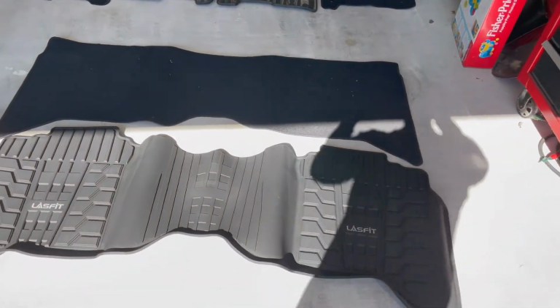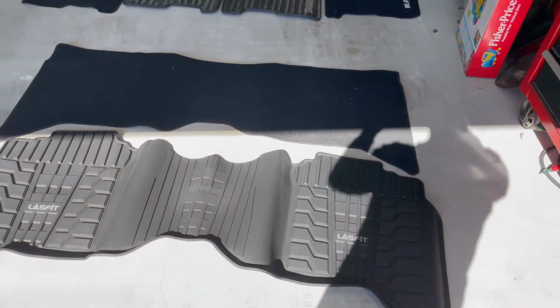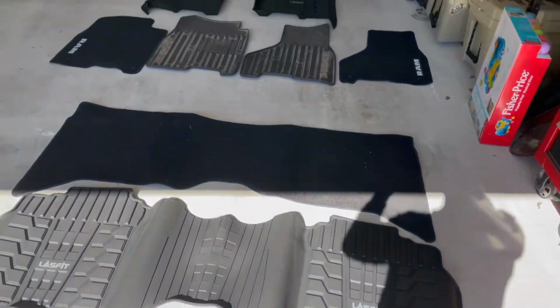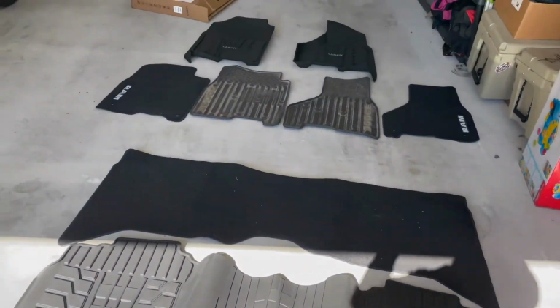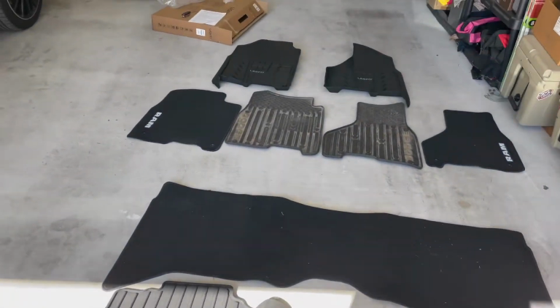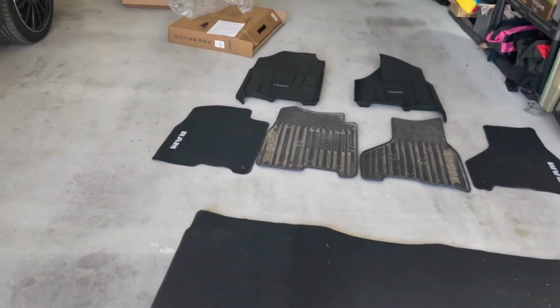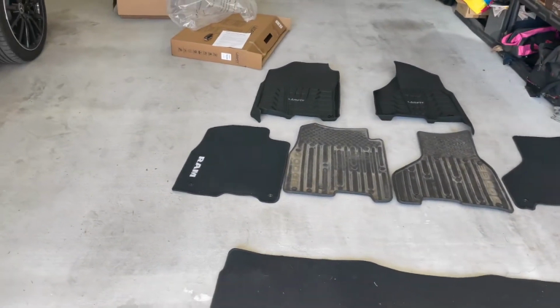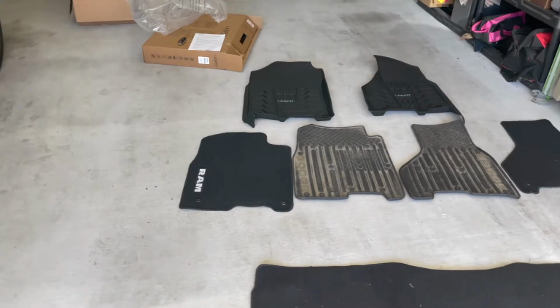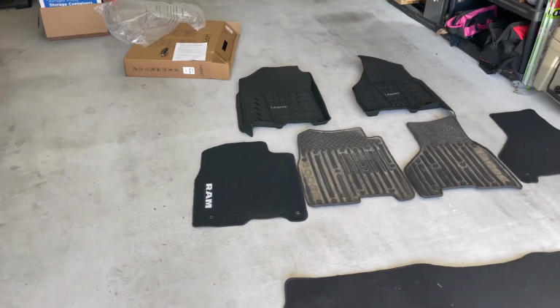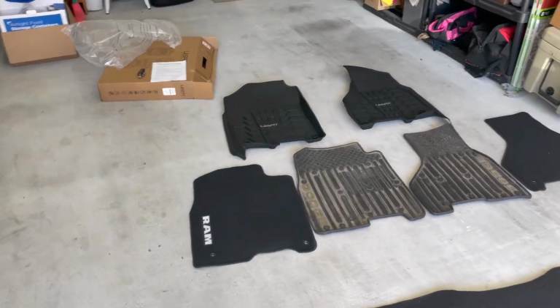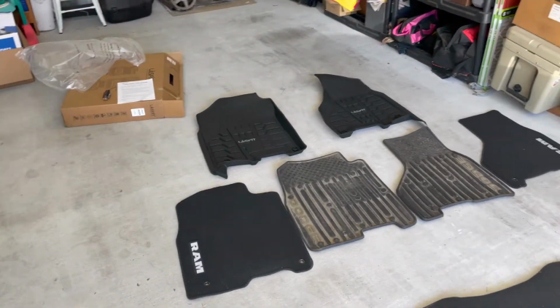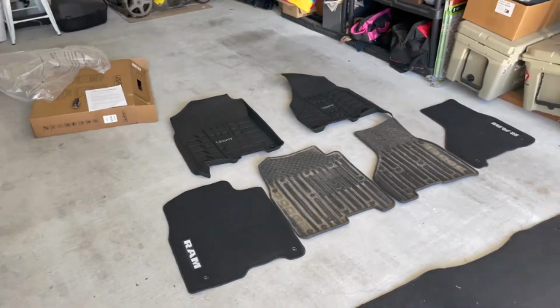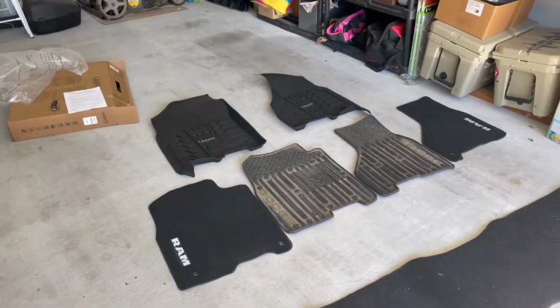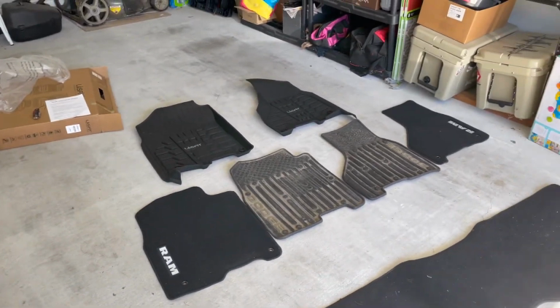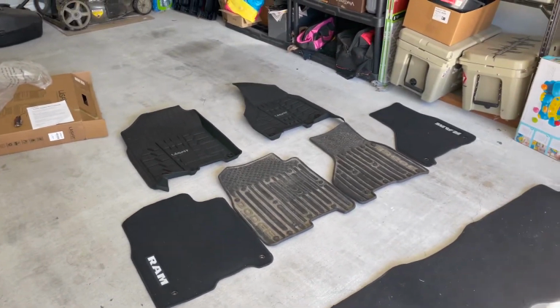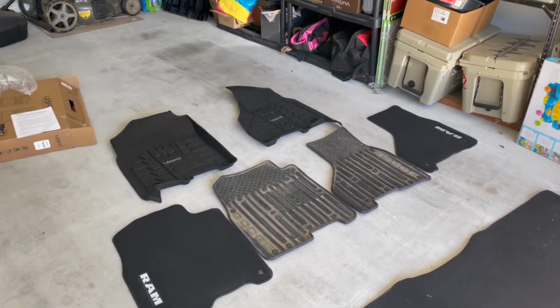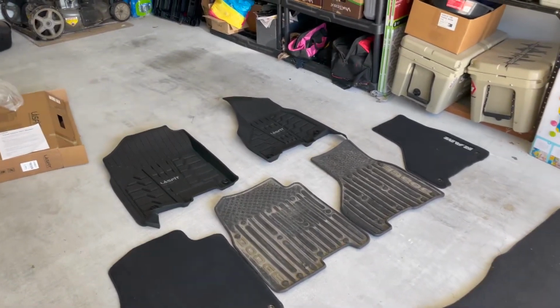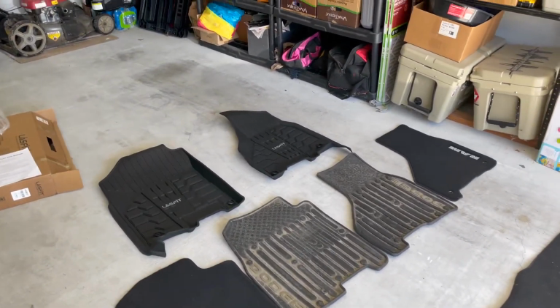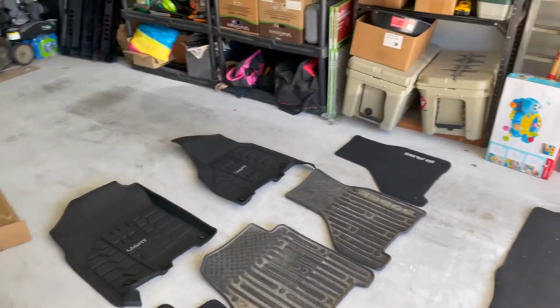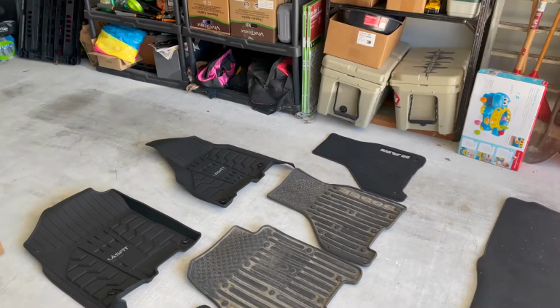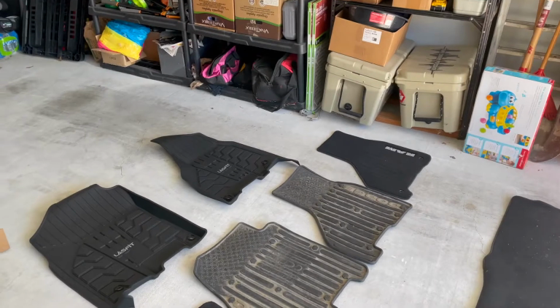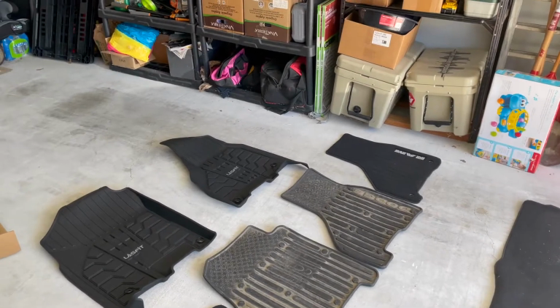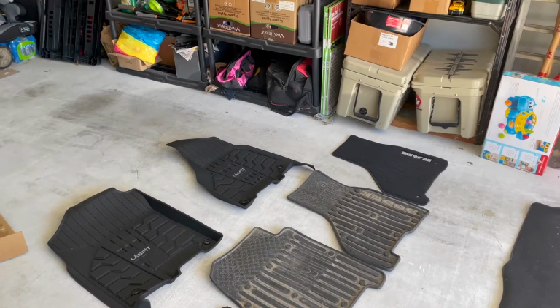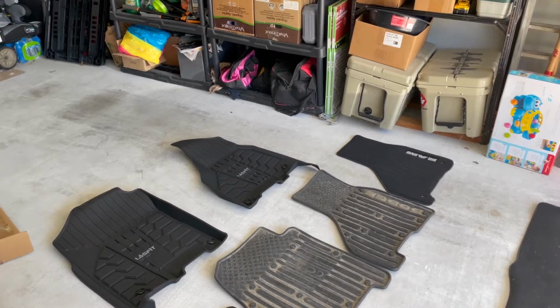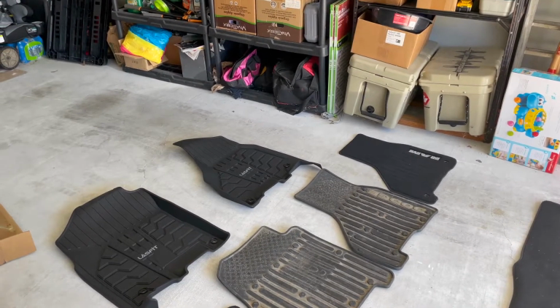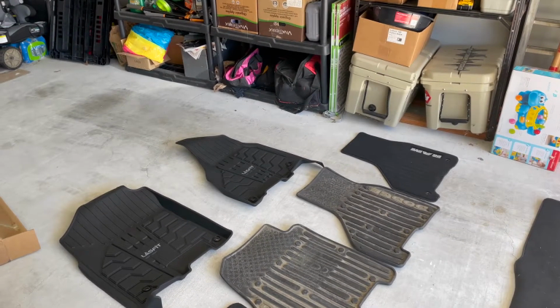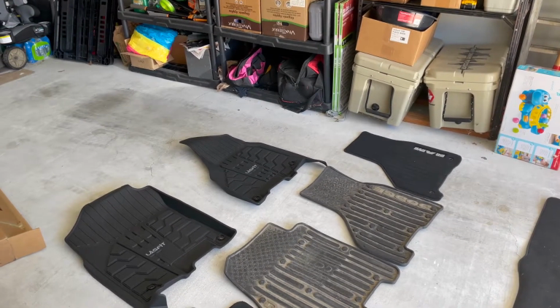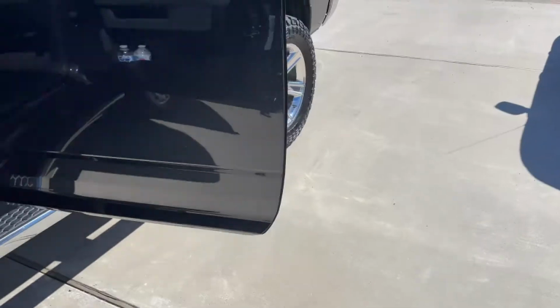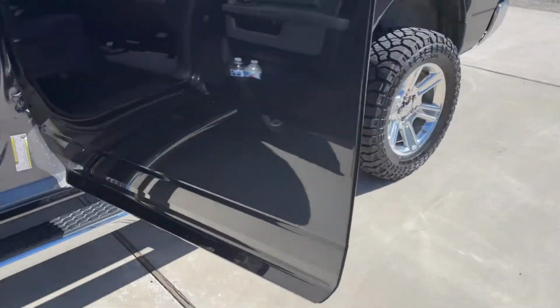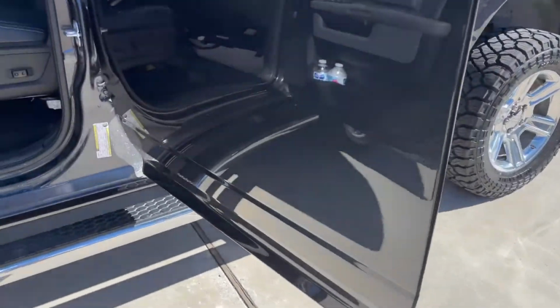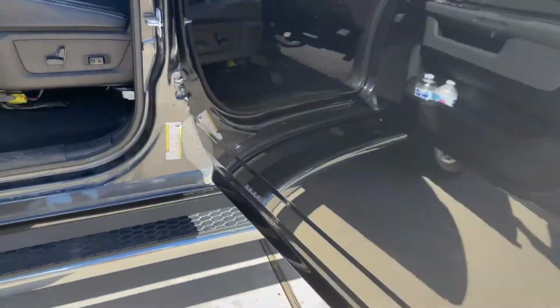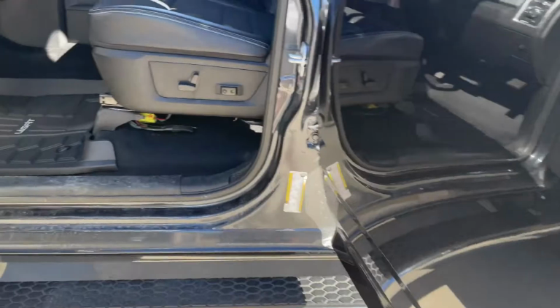They match the dimensions perfectly of the factory ones. I put these in and started up with that to show you what they look like. Here's what they look like installed.